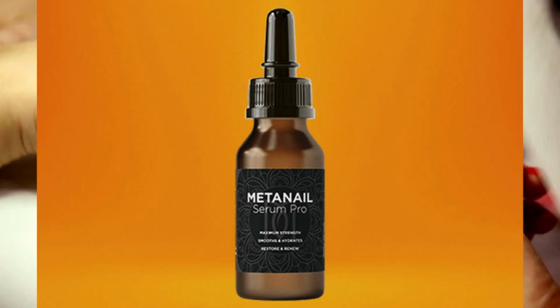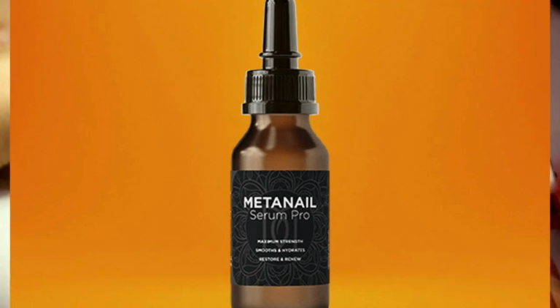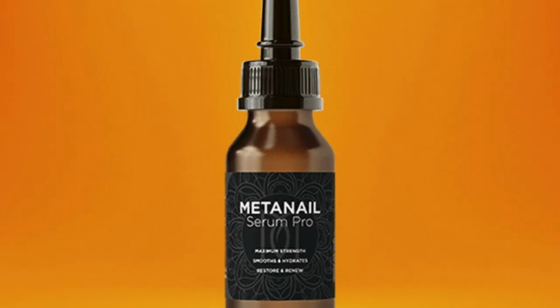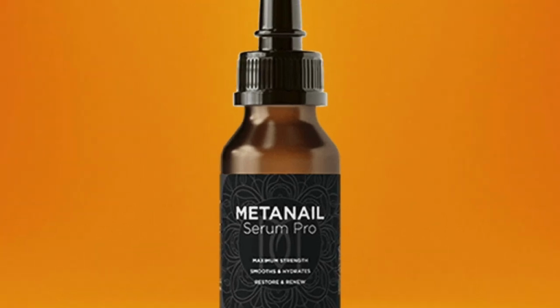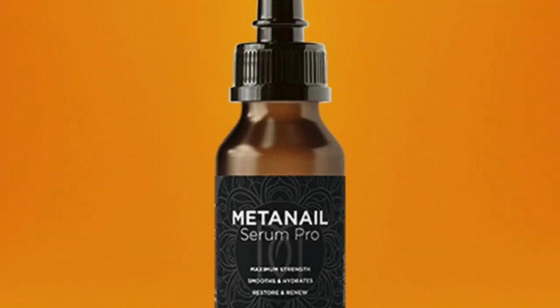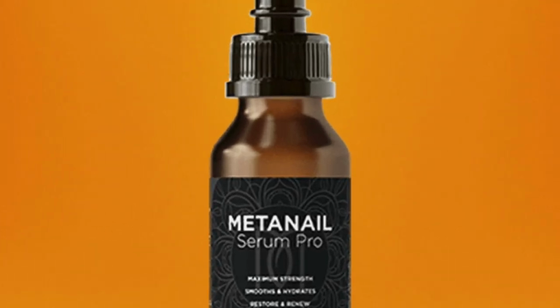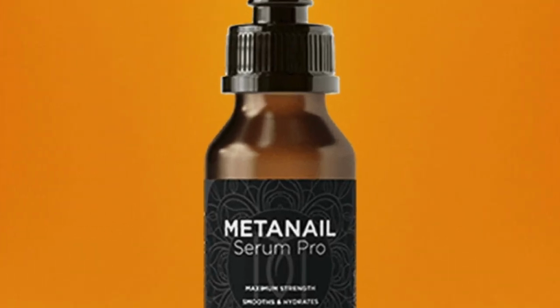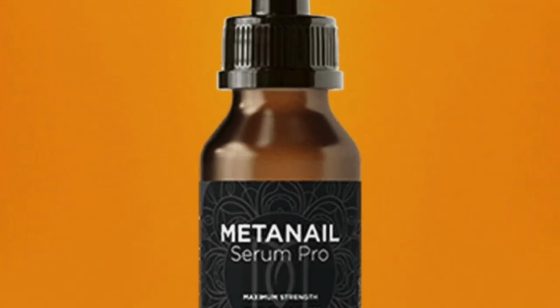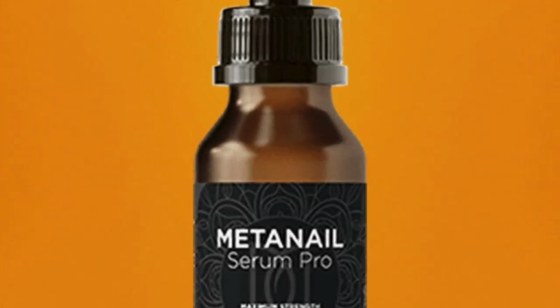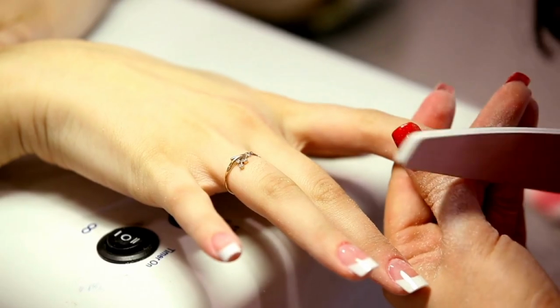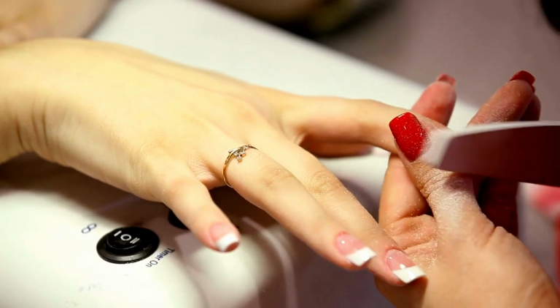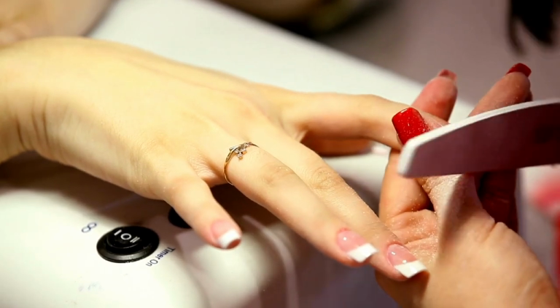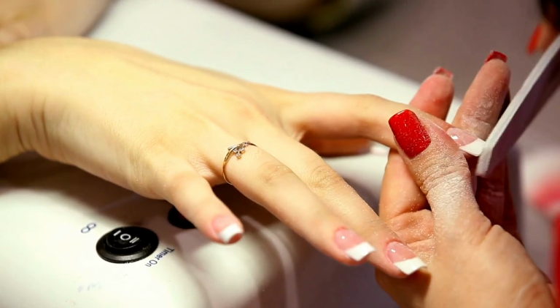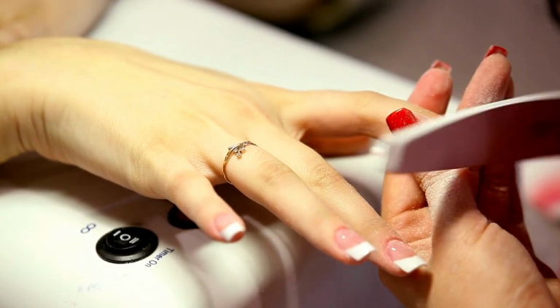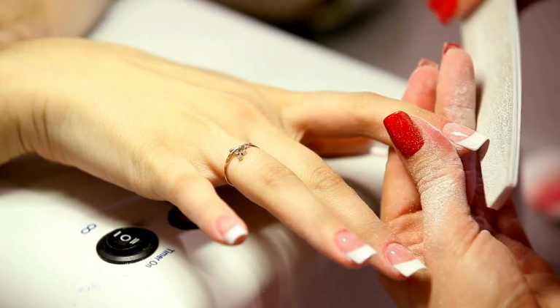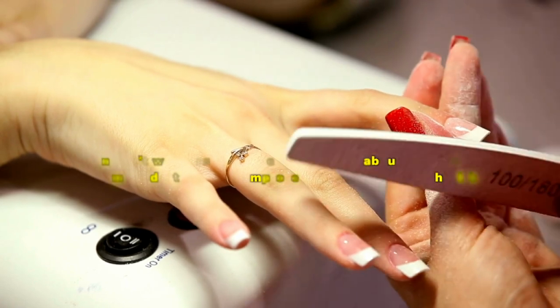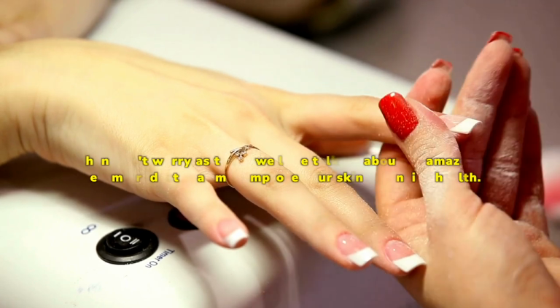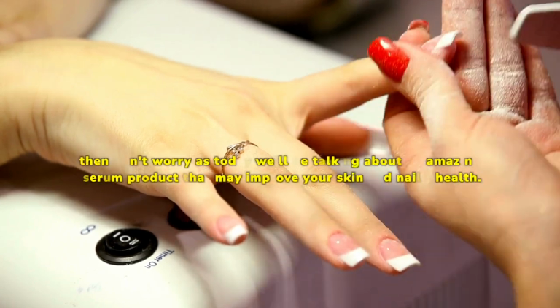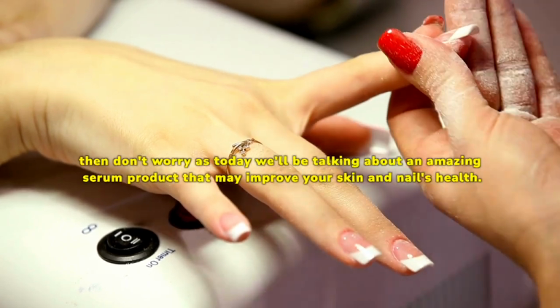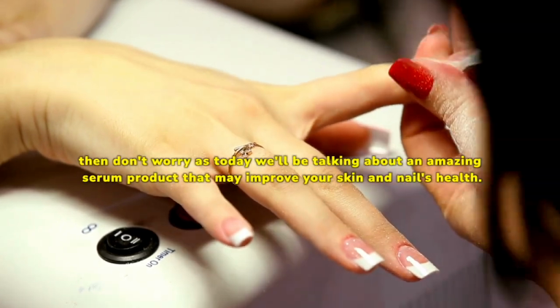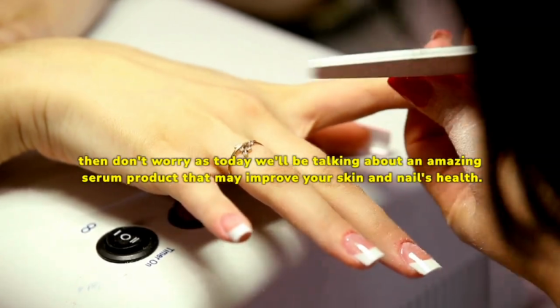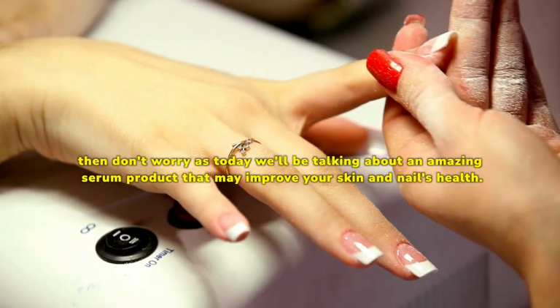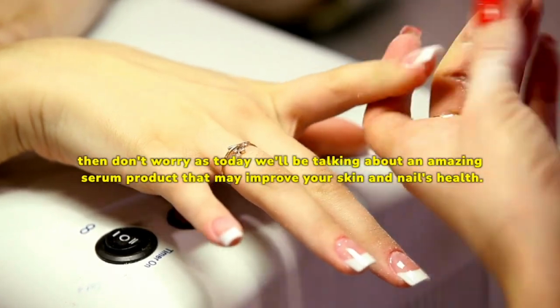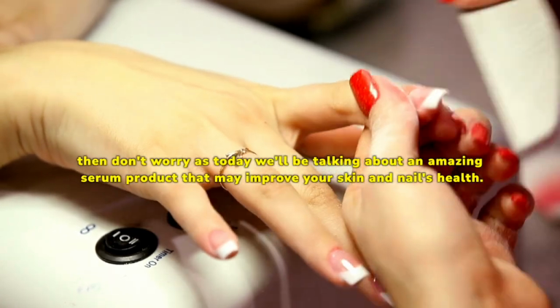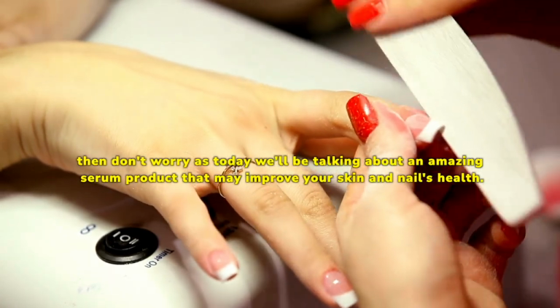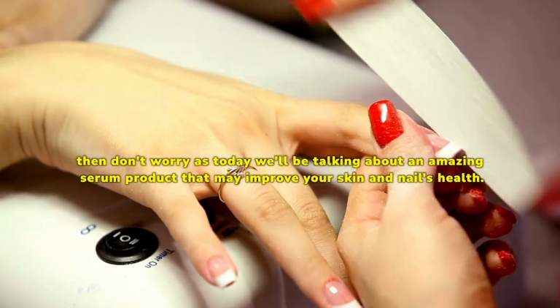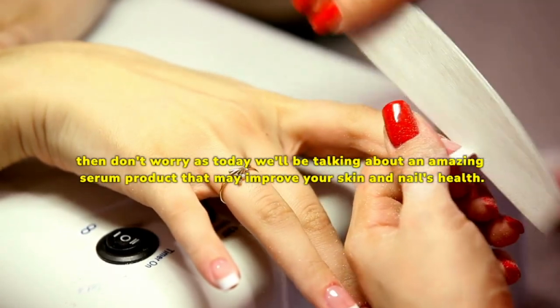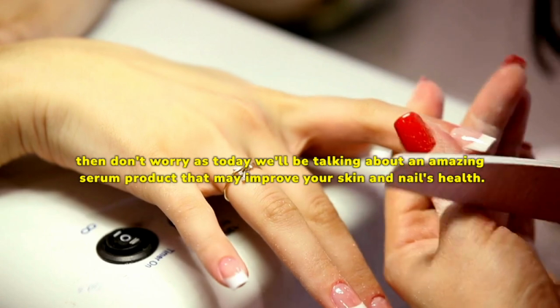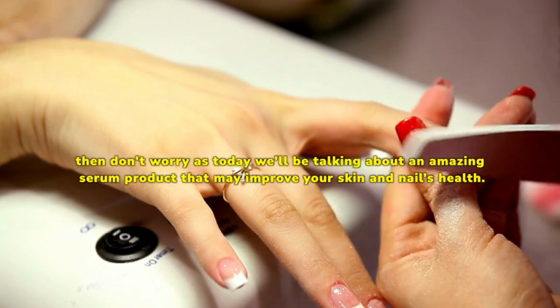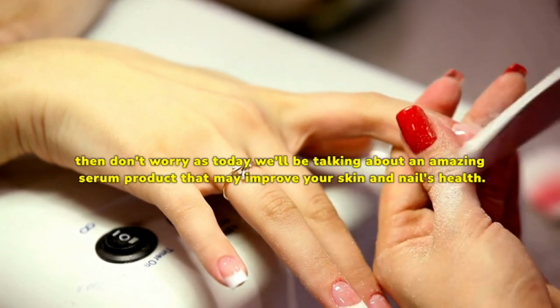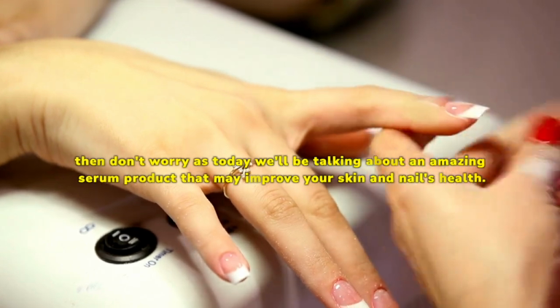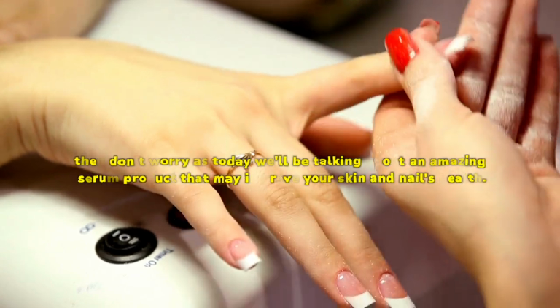MetaNail Serum Pro Reviews, USA. Are you tired of brittle nails that constantly break? Are you fed up with dry skin? If yes, then don't worry as today we'll be talking about an amazing serum product that may improve your skin and nails health.